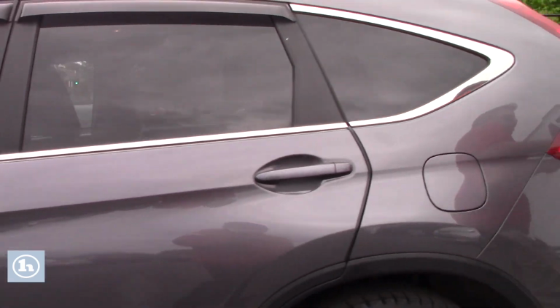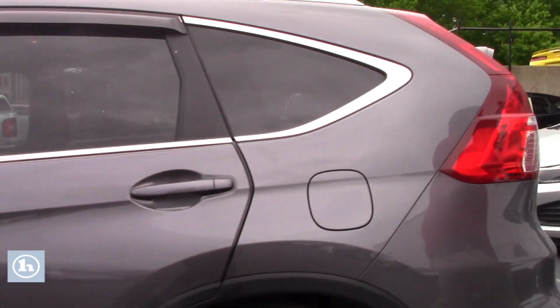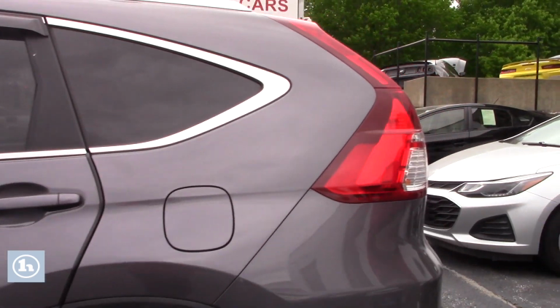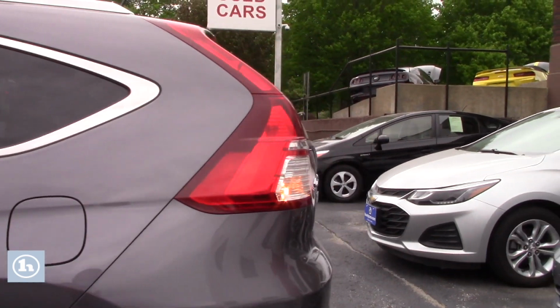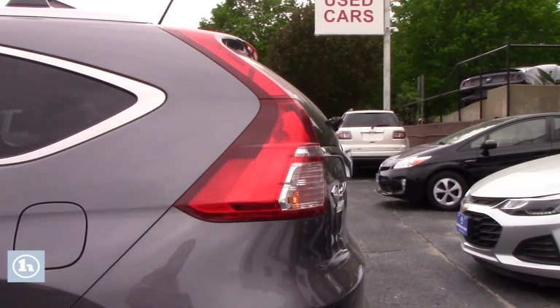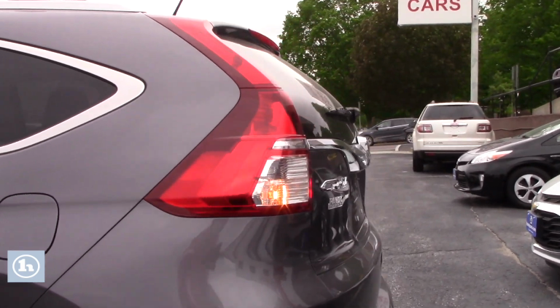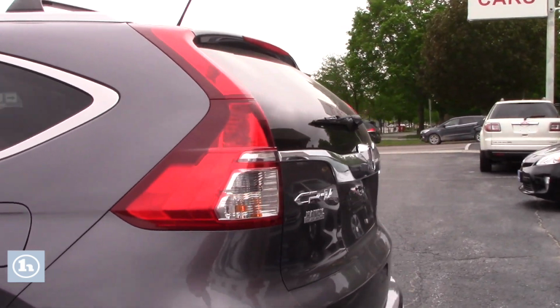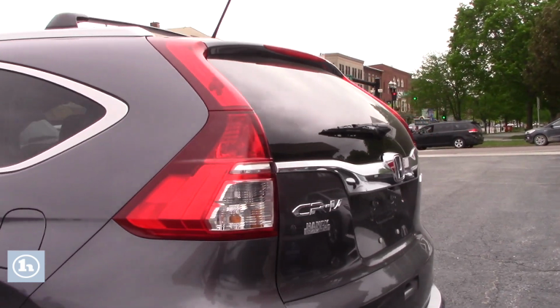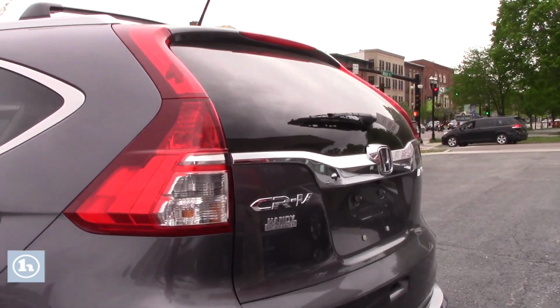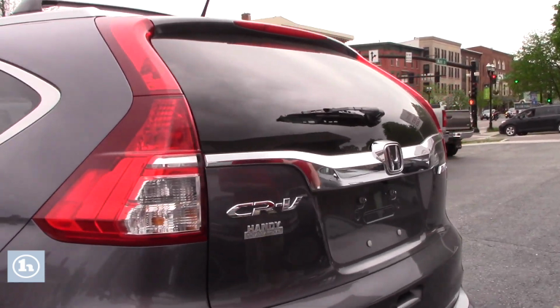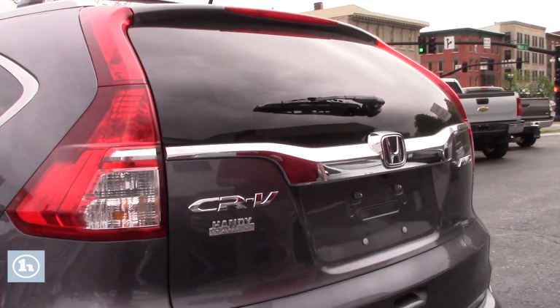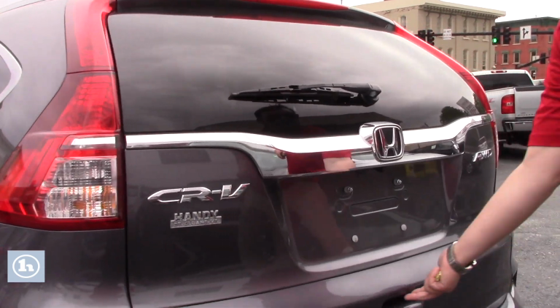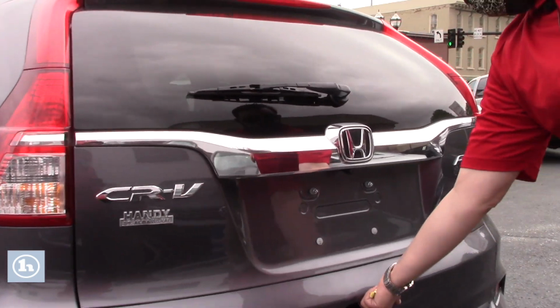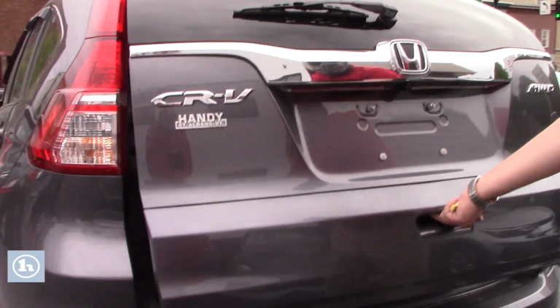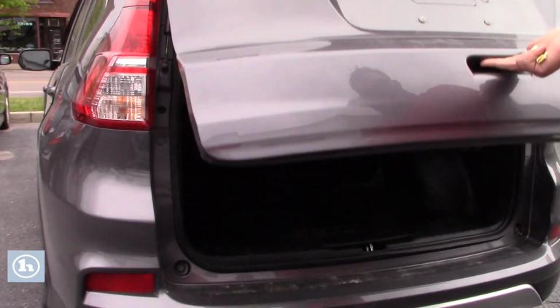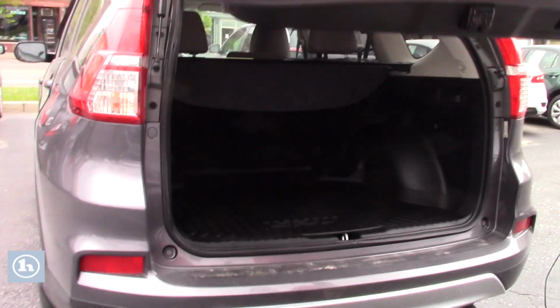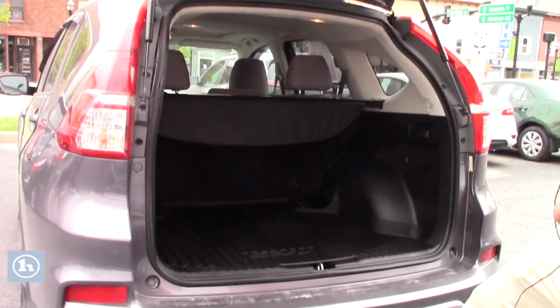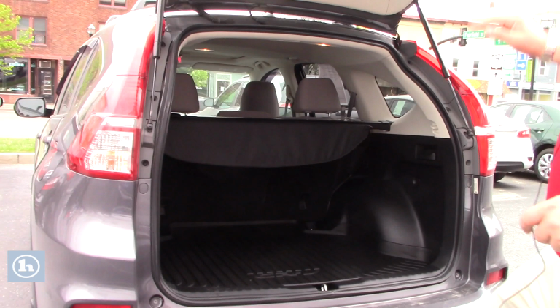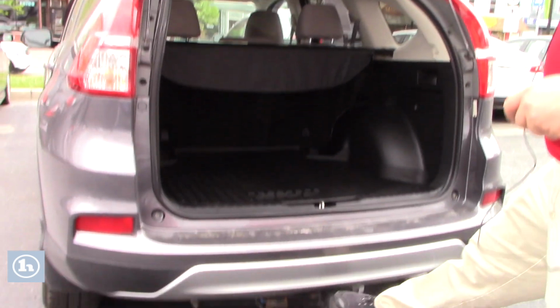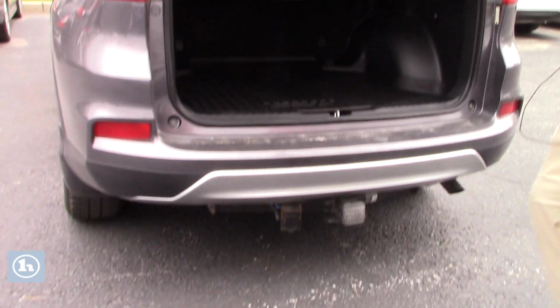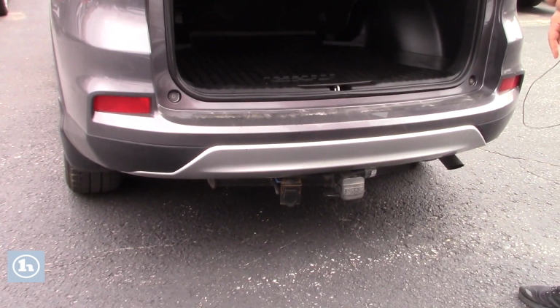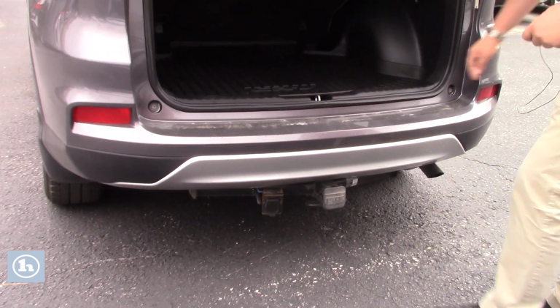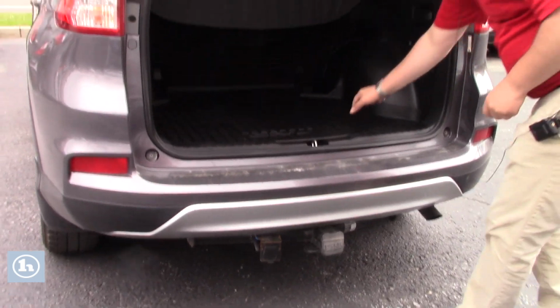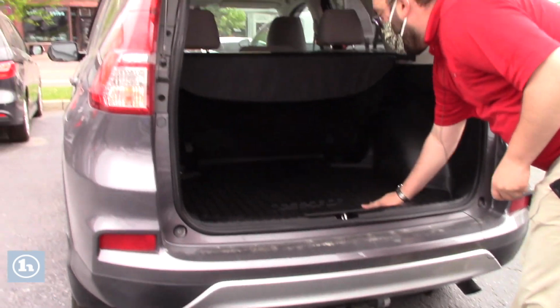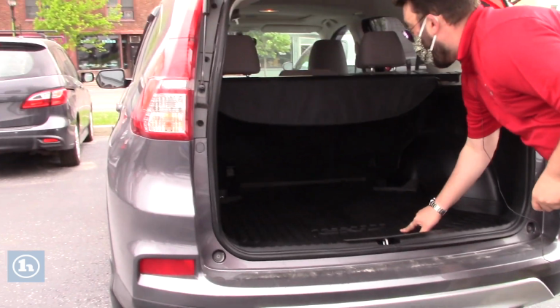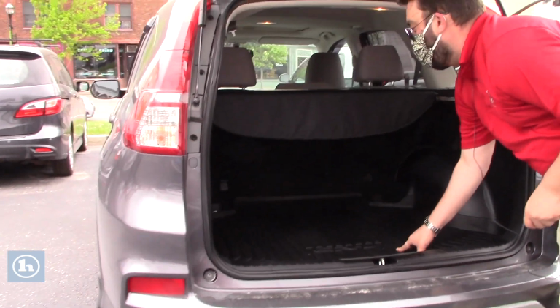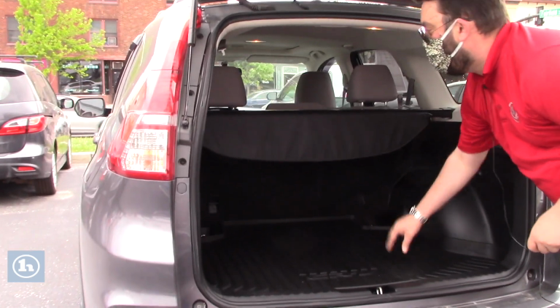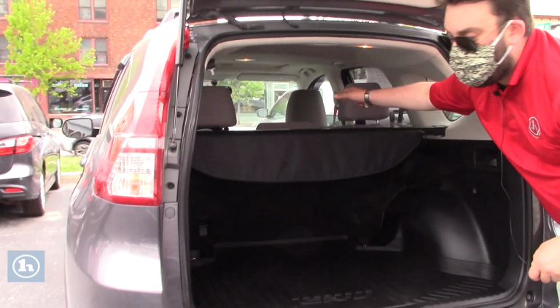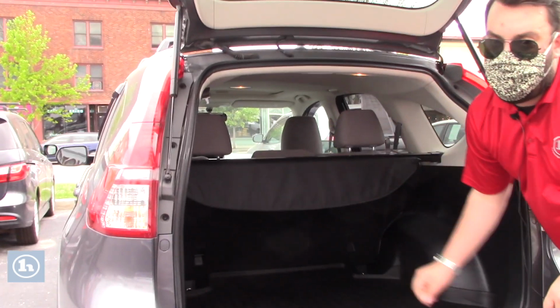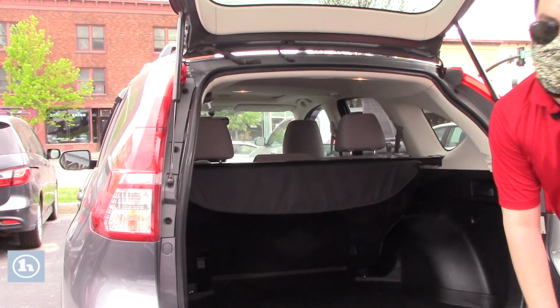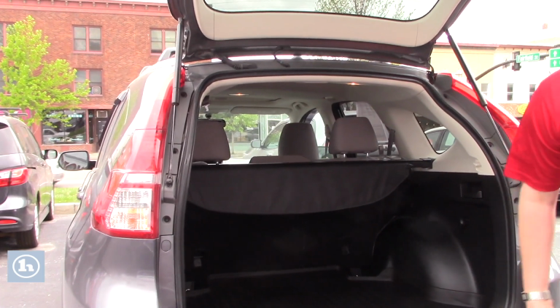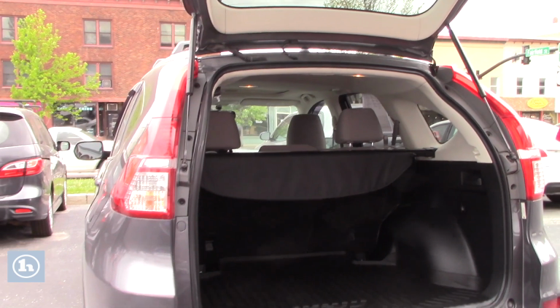Take you around to the back here. You can see this one already has a tow hitch put on it. Nice all-weather mat here in the back. Seats fold down, so you have plenty of room in there.